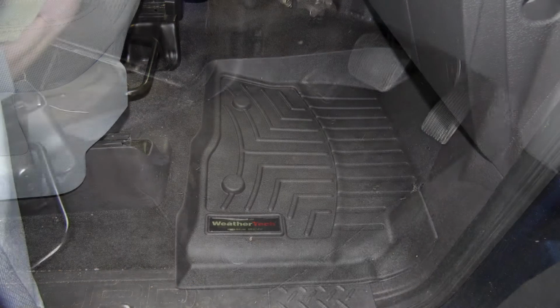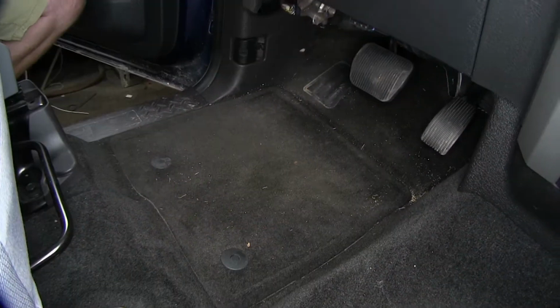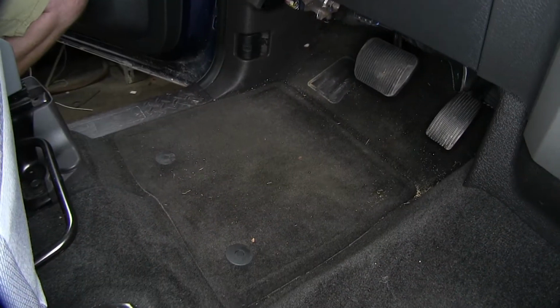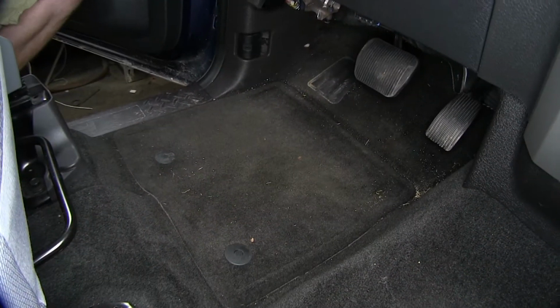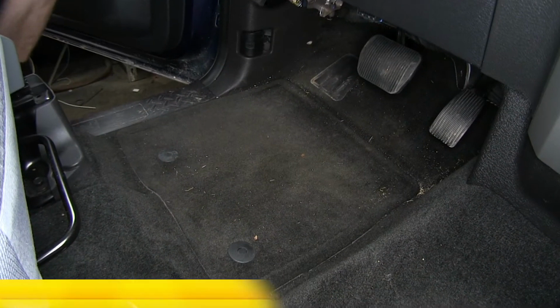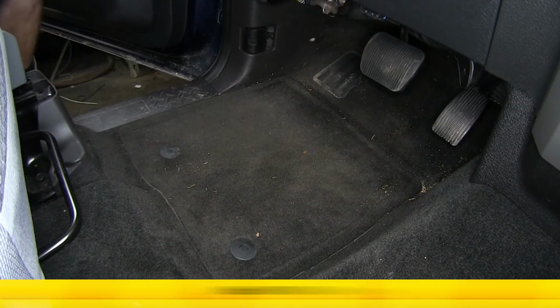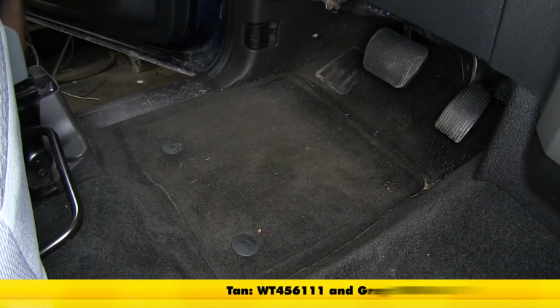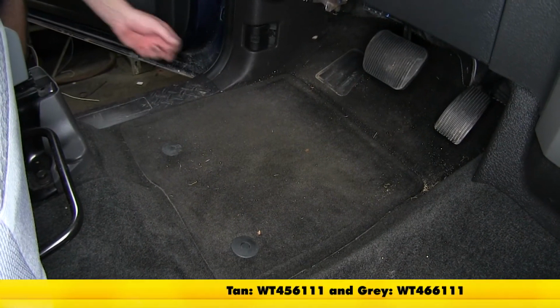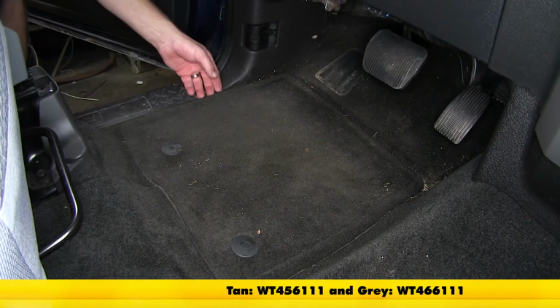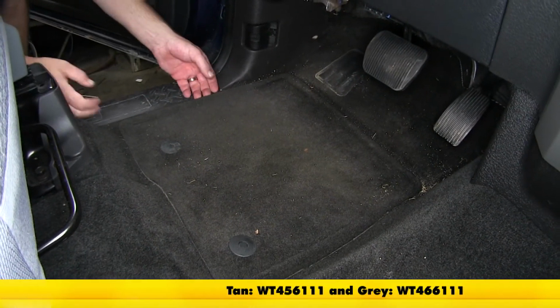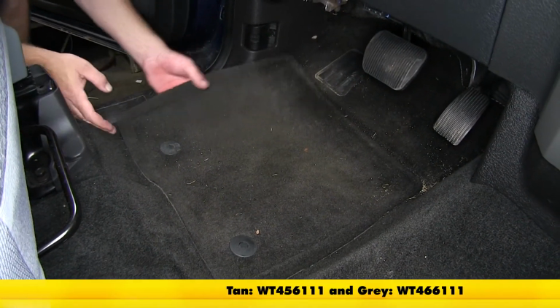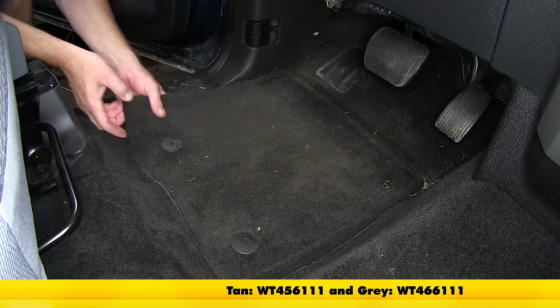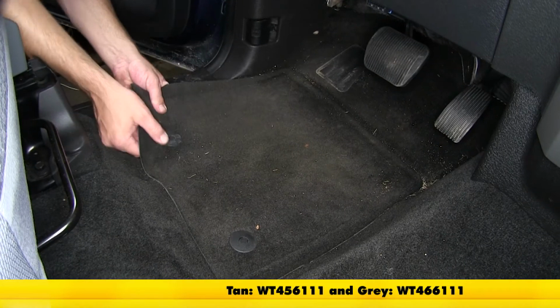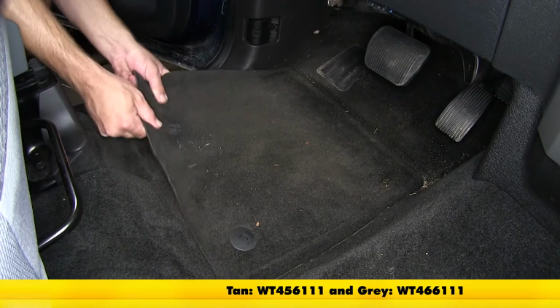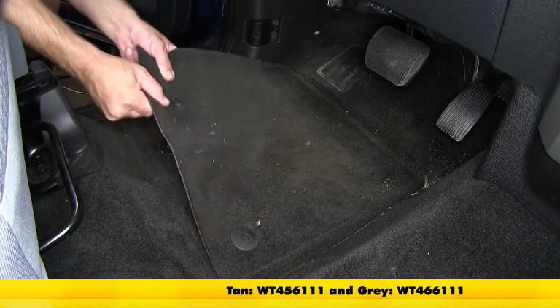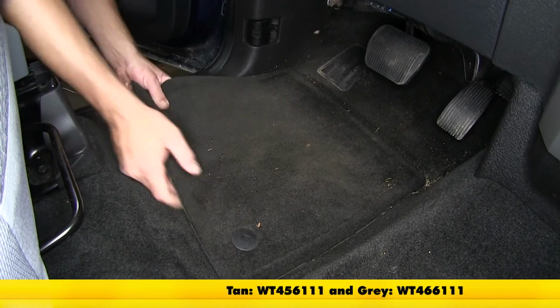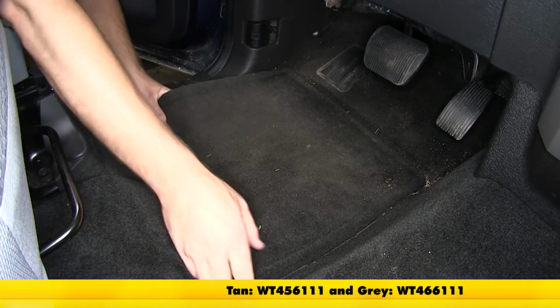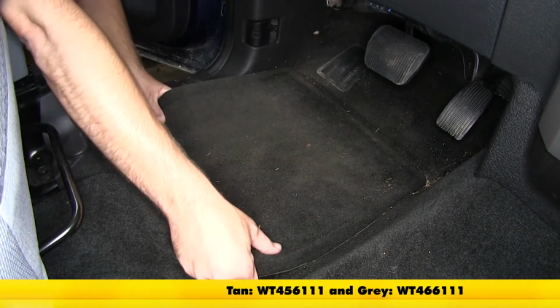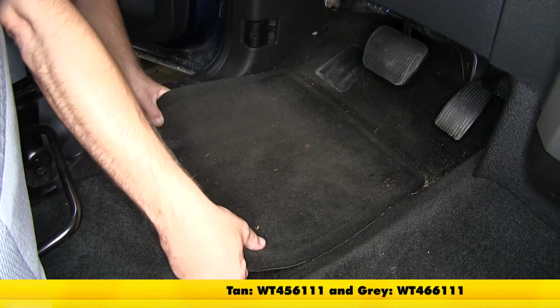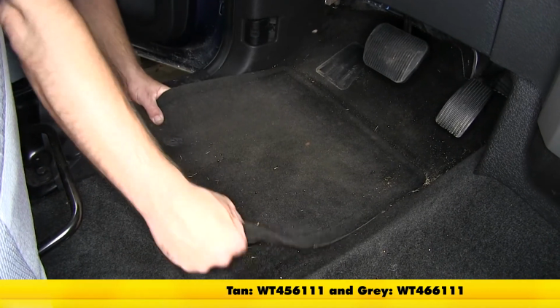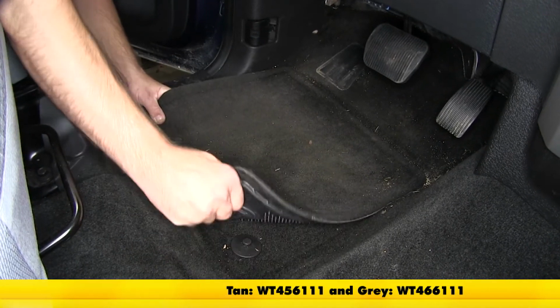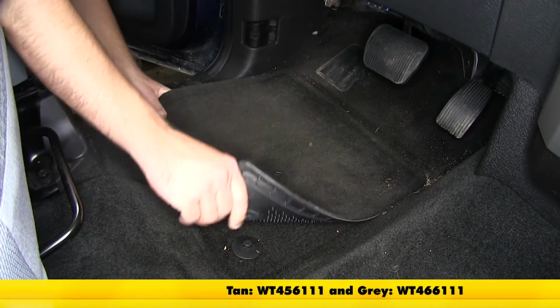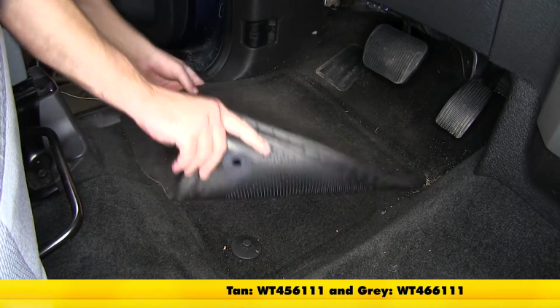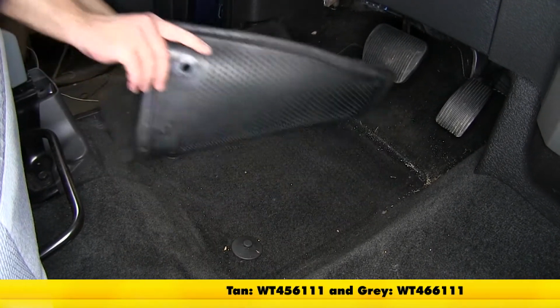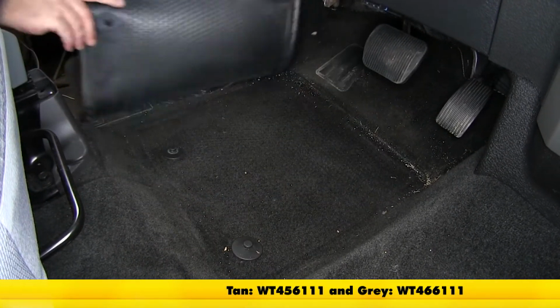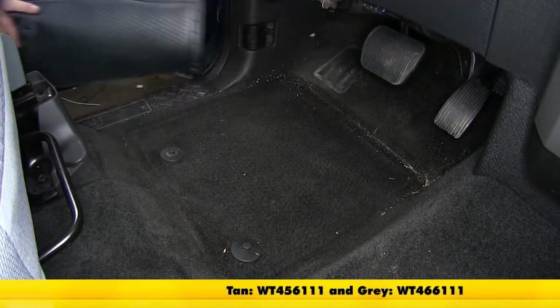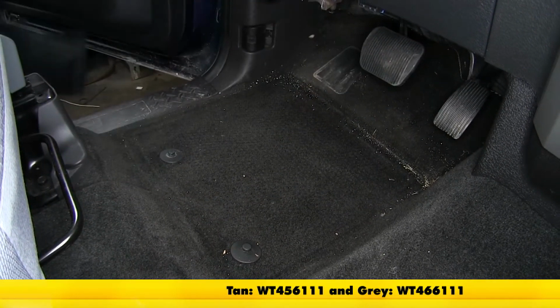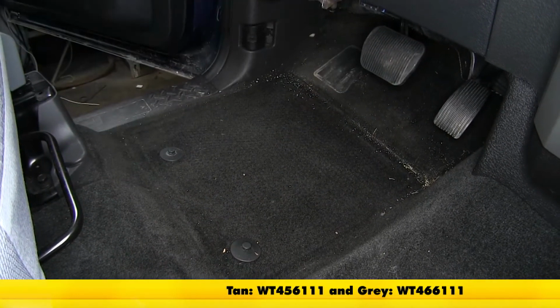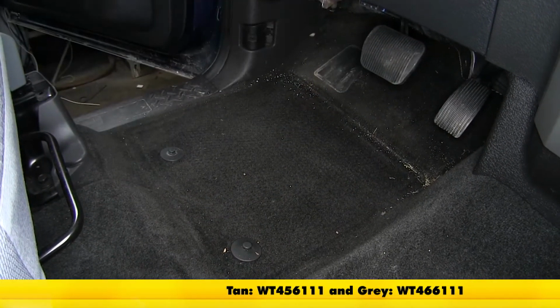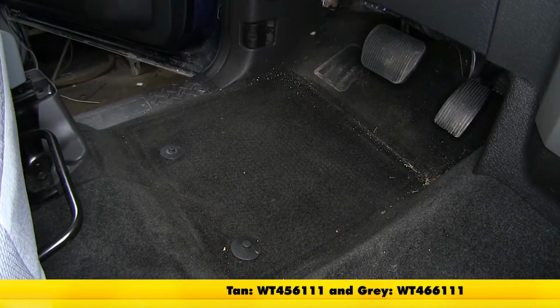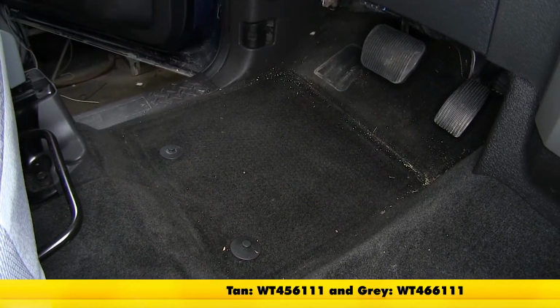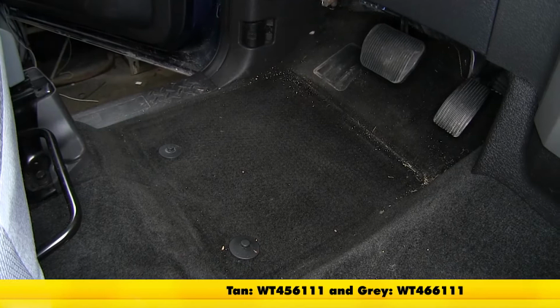To begin our install, we need to remove the old or manufacturer's floor mat. Go ahead and remove it off the two manufacturer's posts and set it aside.